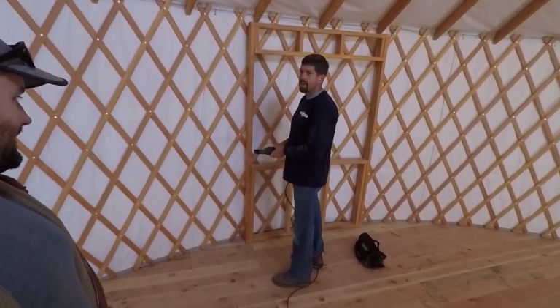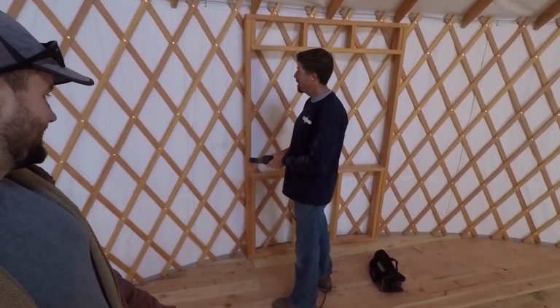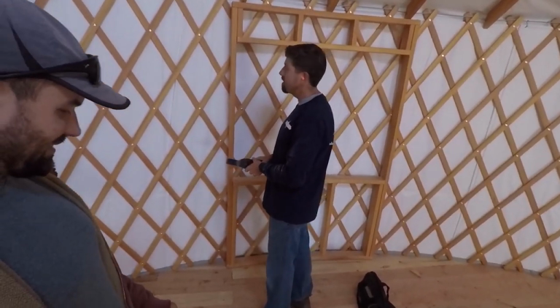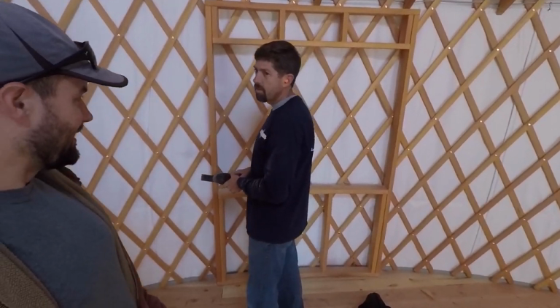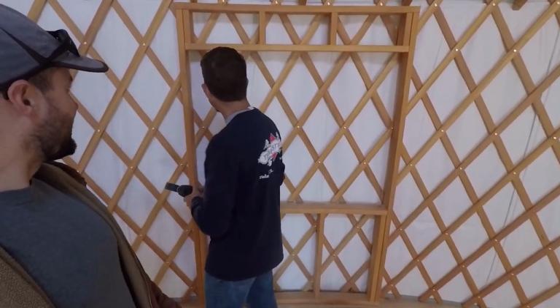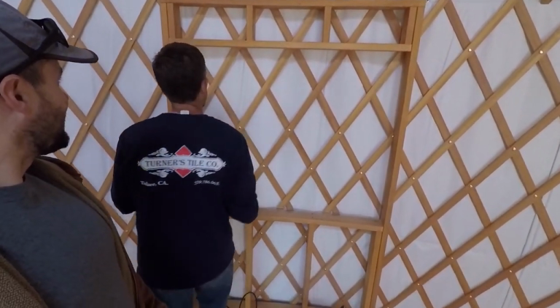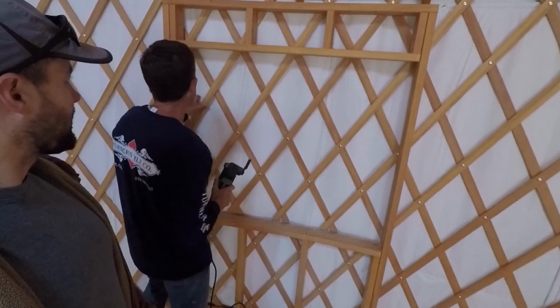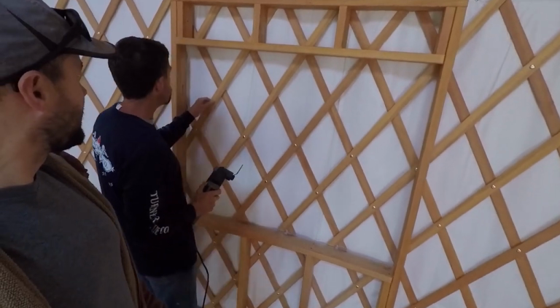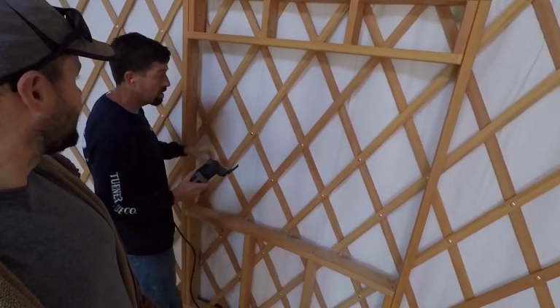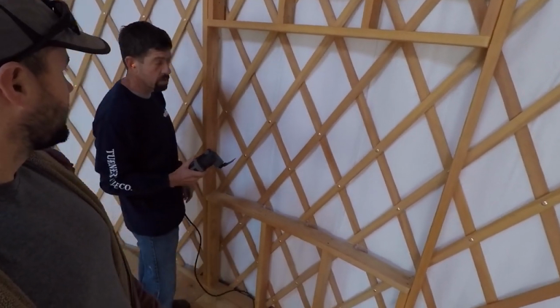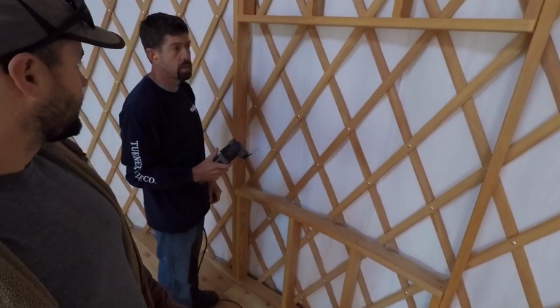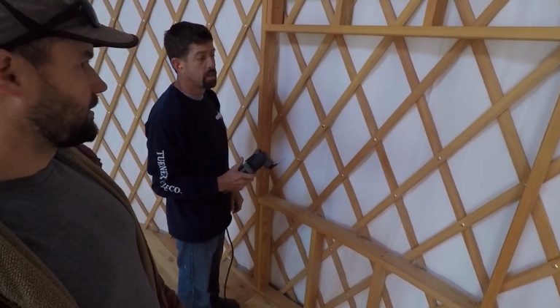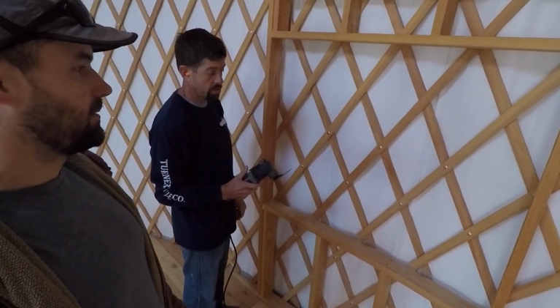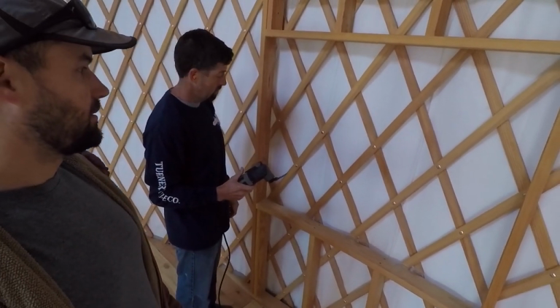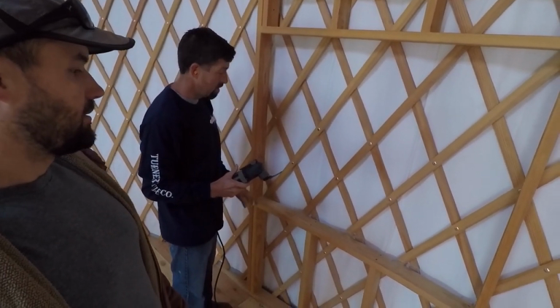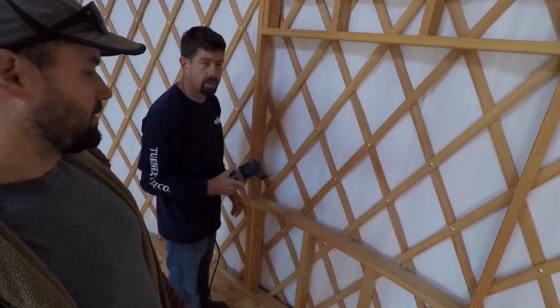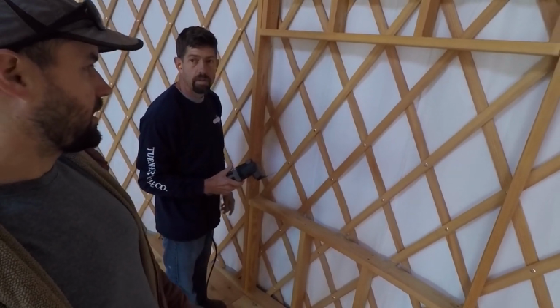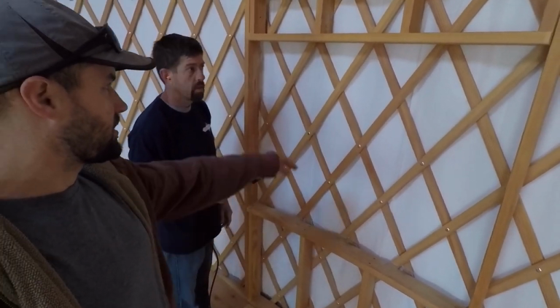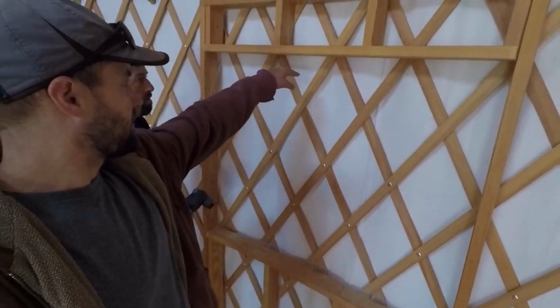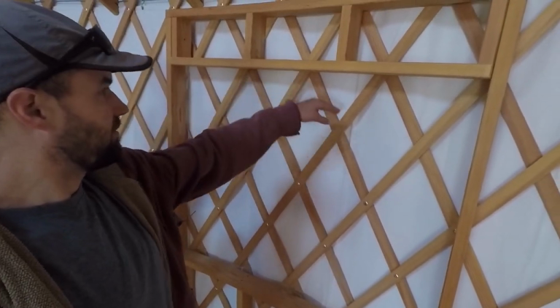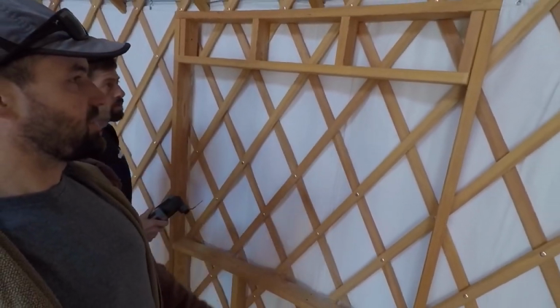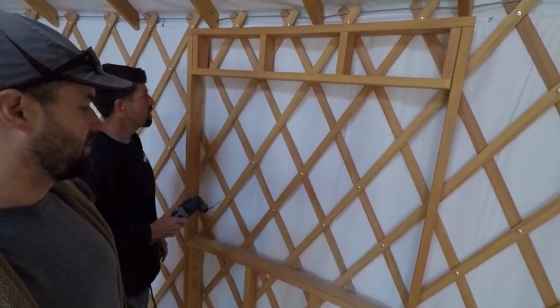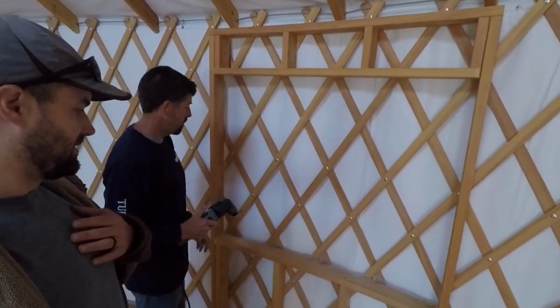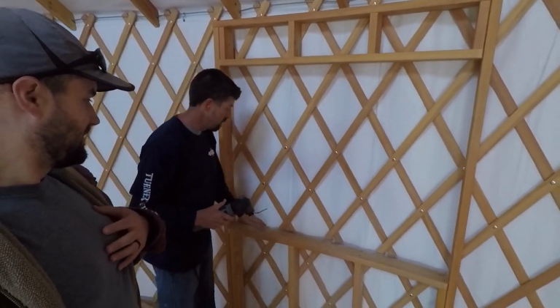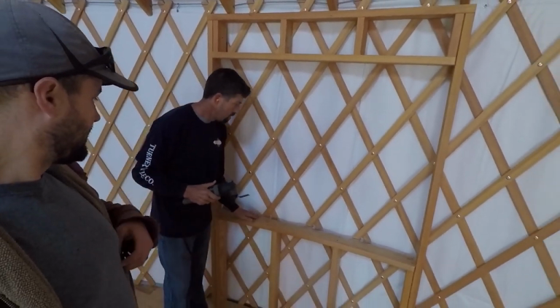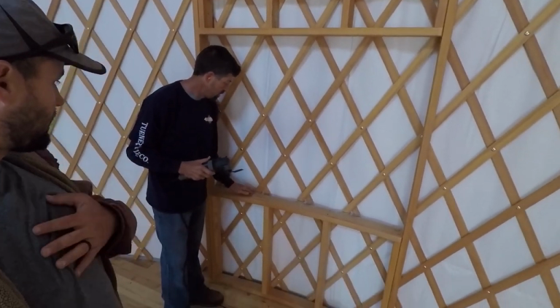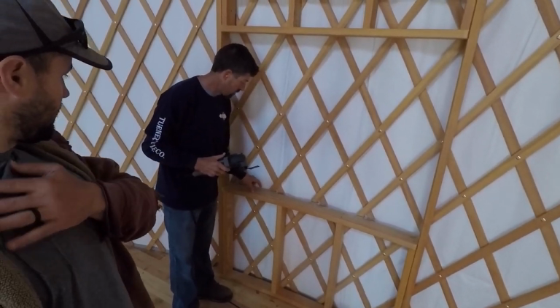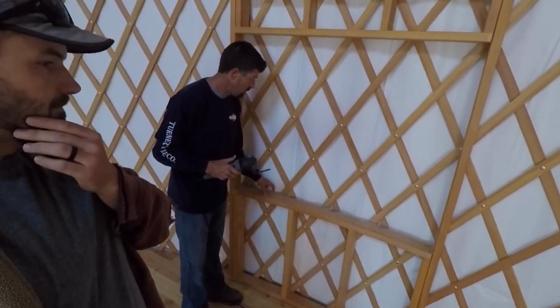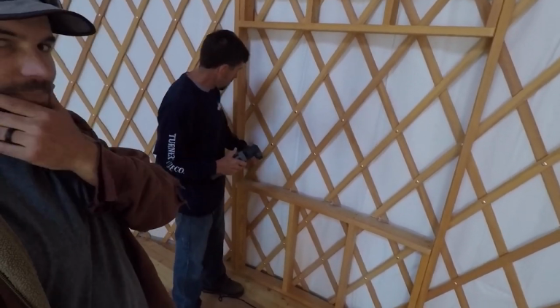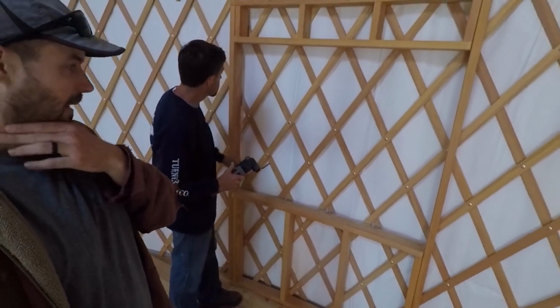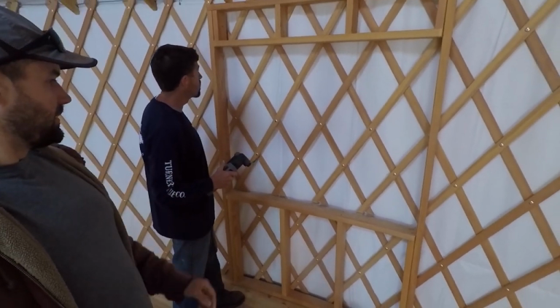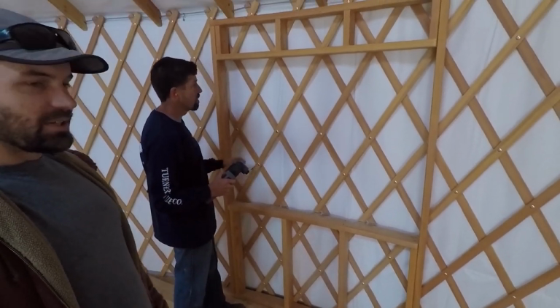I'm cutting lattice for your windows. Is that working well? Yeah, this works really good. You just cut flush to that and then the window will sit on all of this.